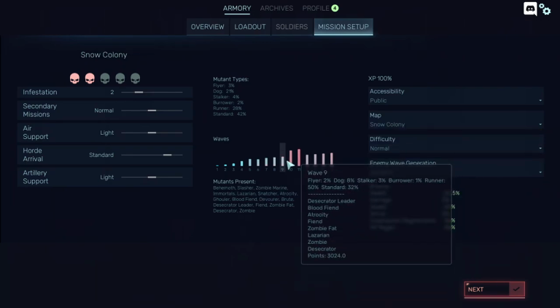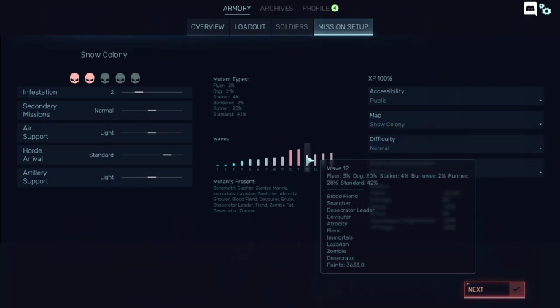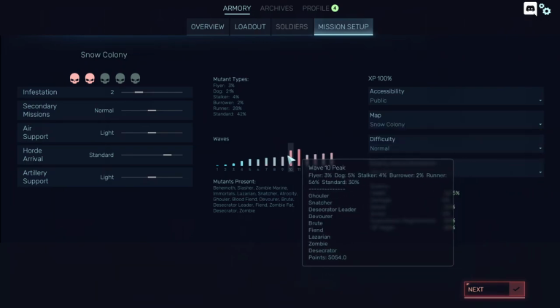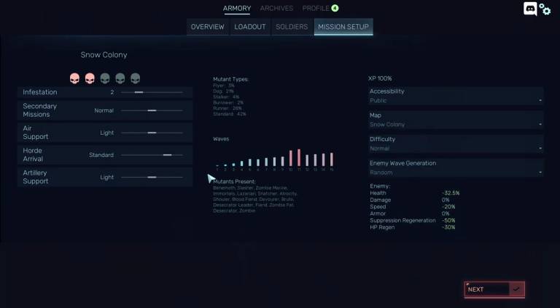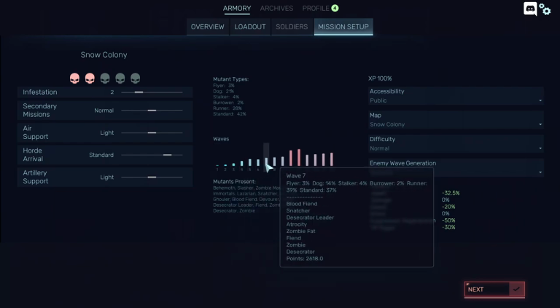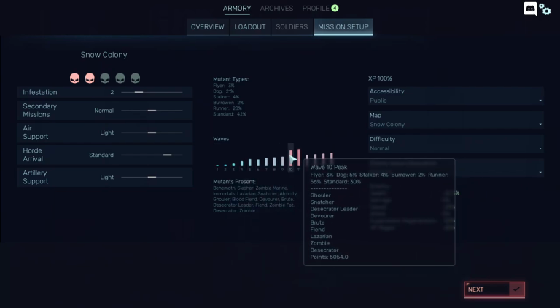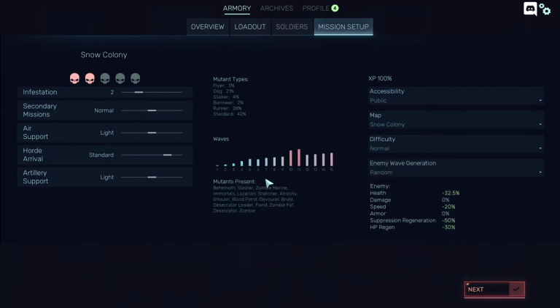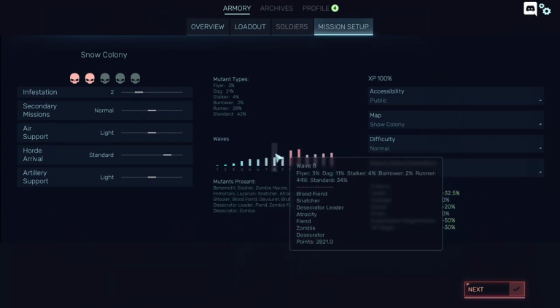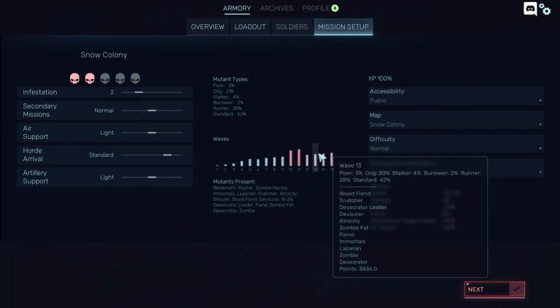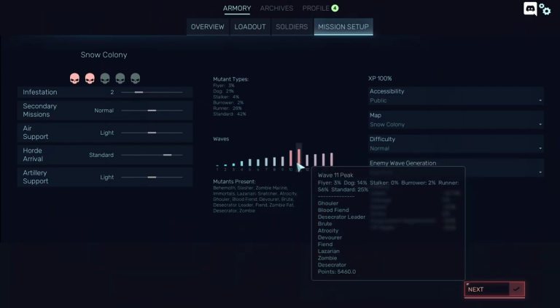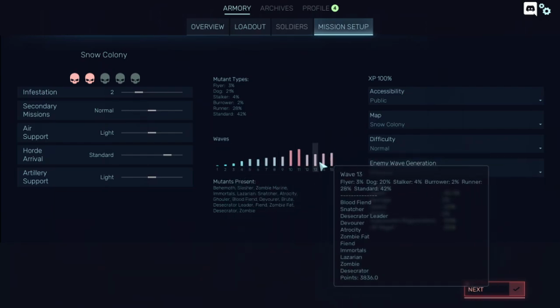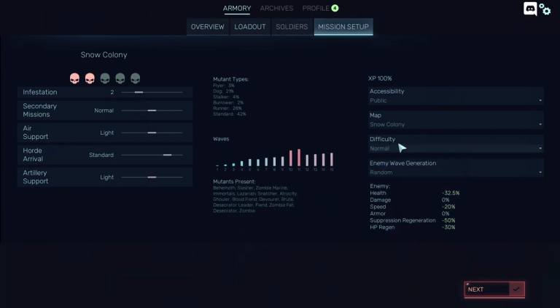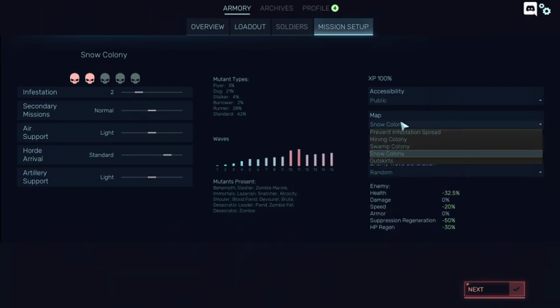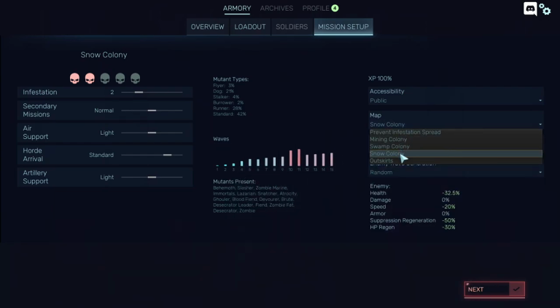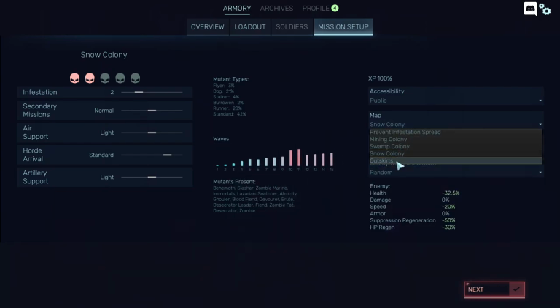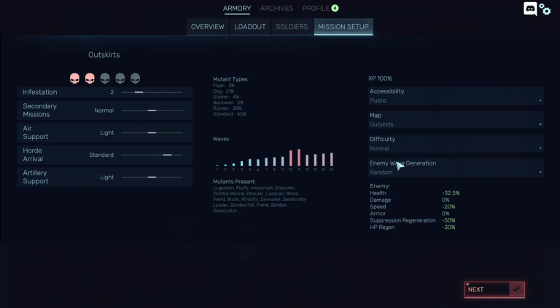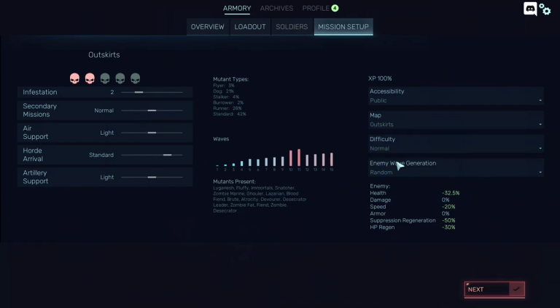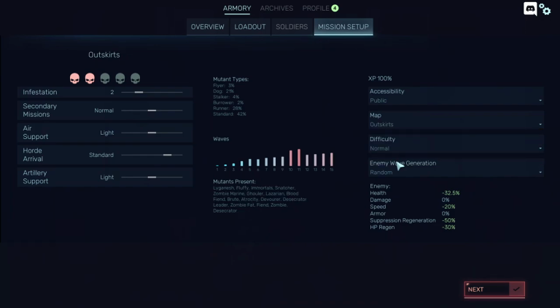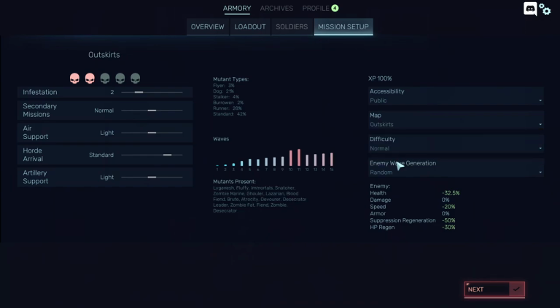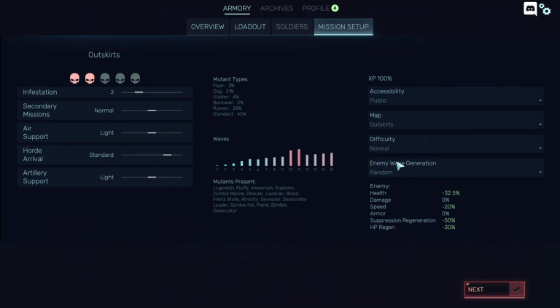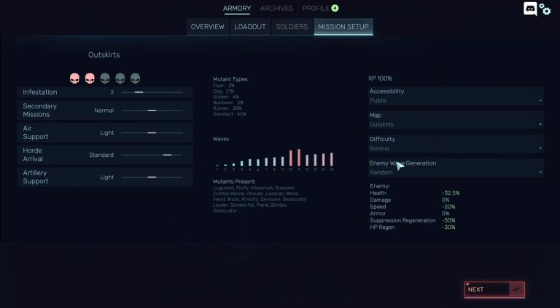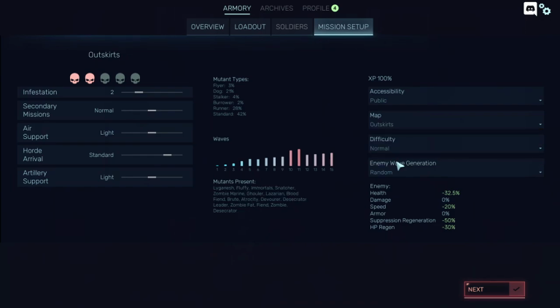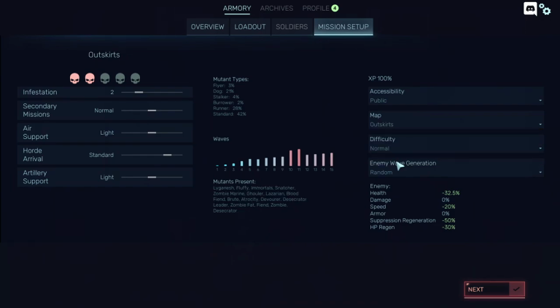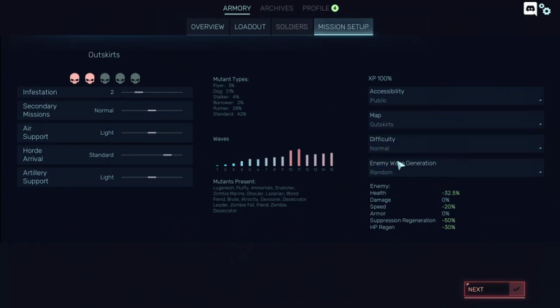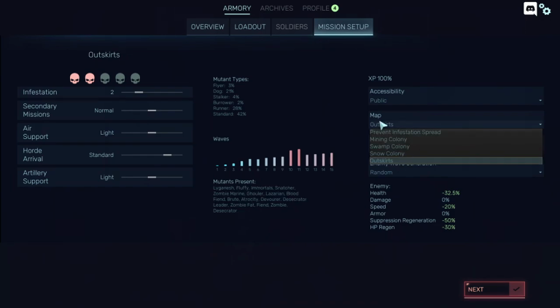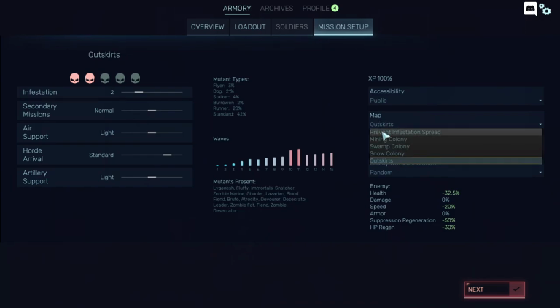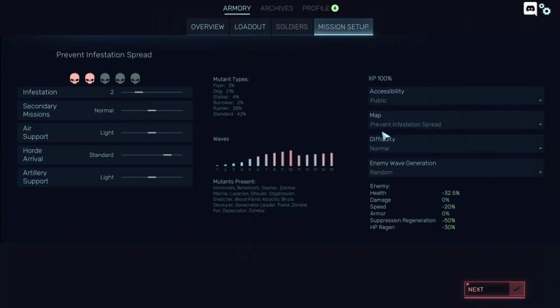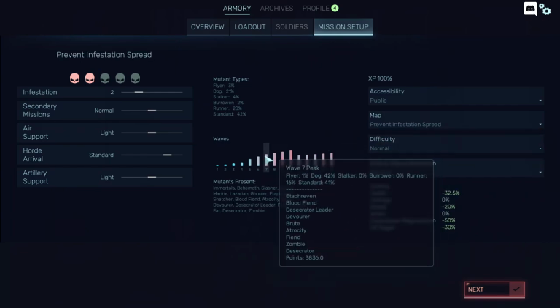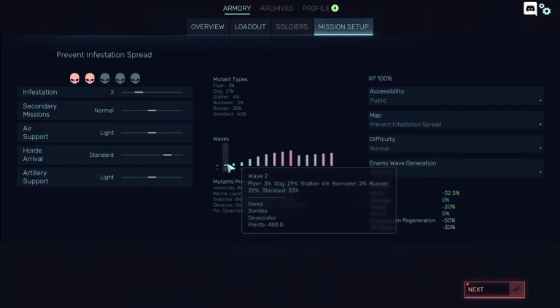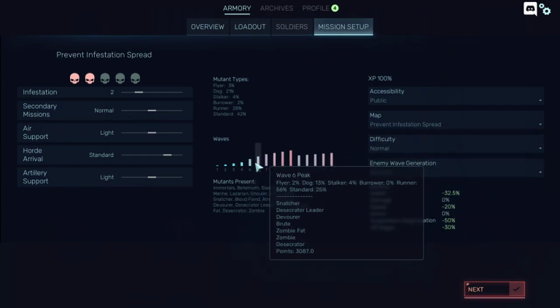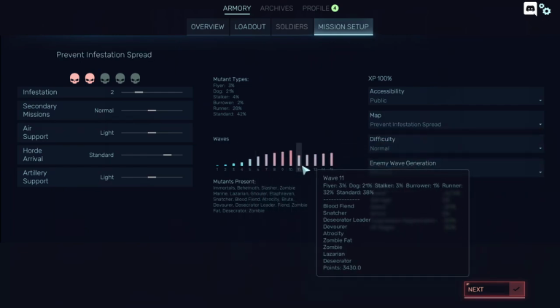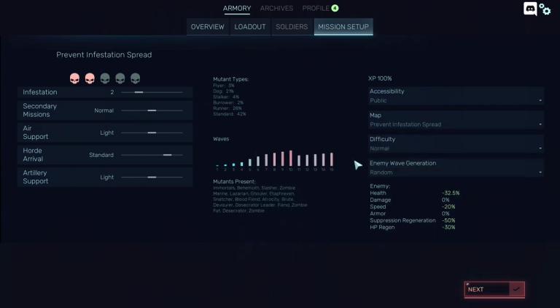The Snow Colony can be good as well, but waves 5 through 10 are easy, and then it becomes very rough. Some maps are specifically designed to be harder in the mid-game or late-game, while some maps are designed to have a more balanced difficulty.